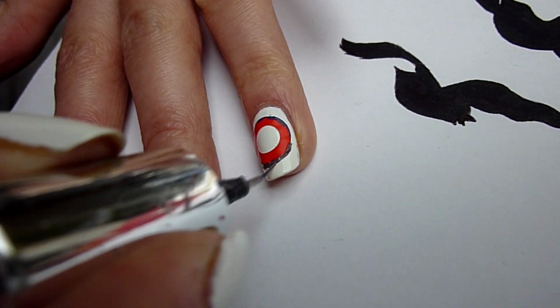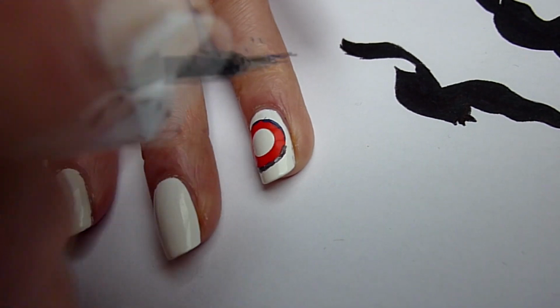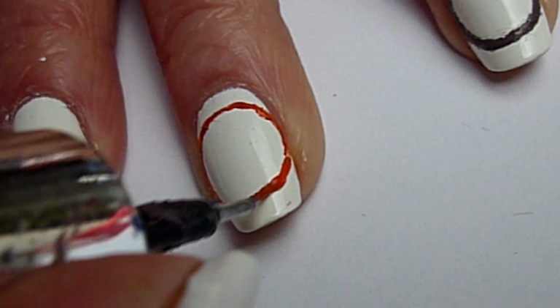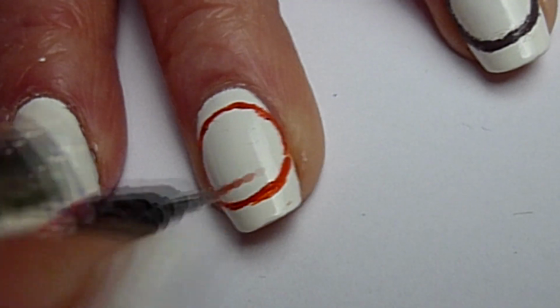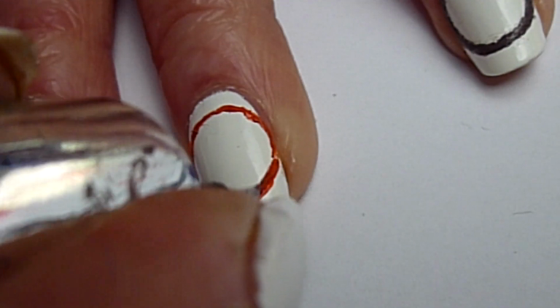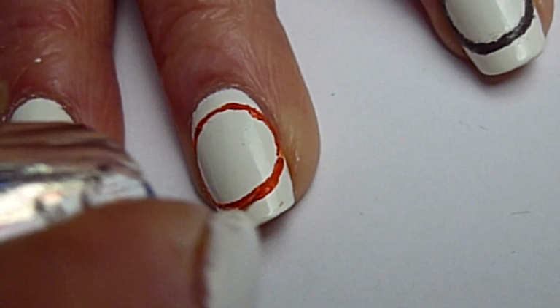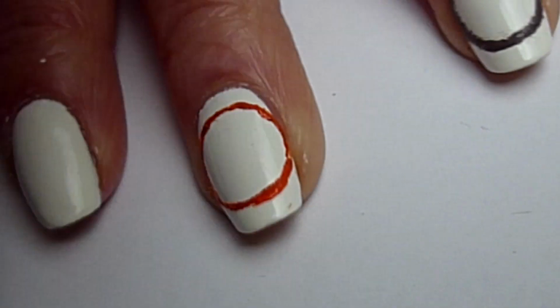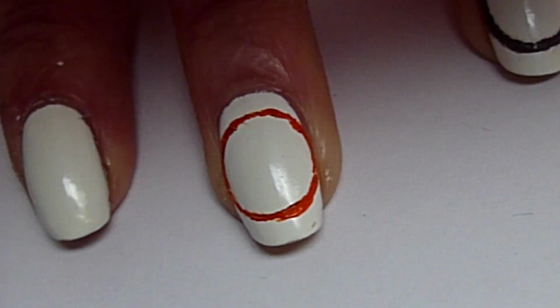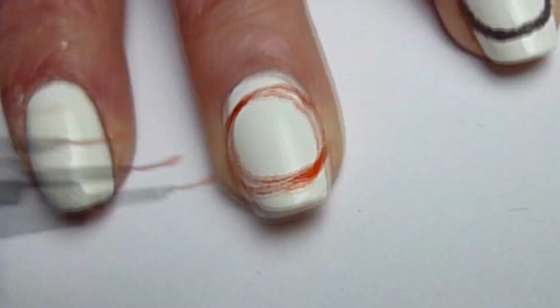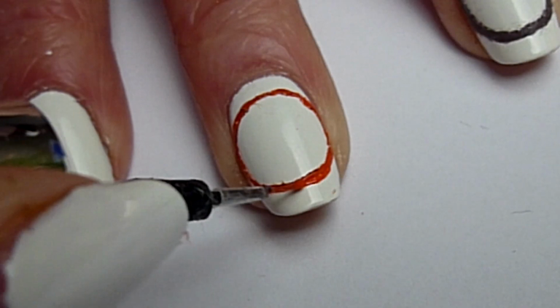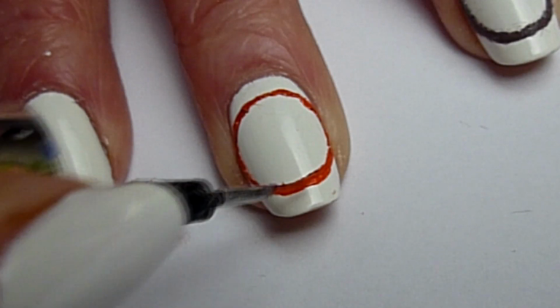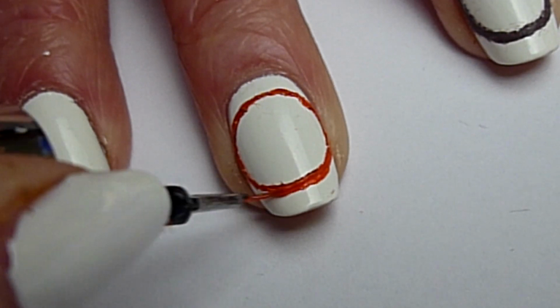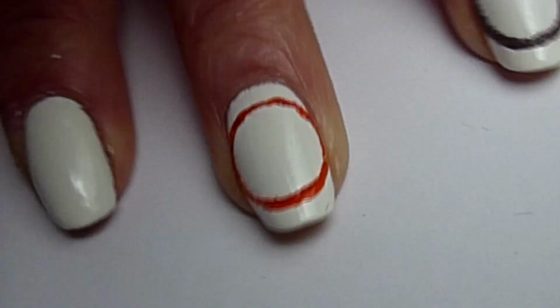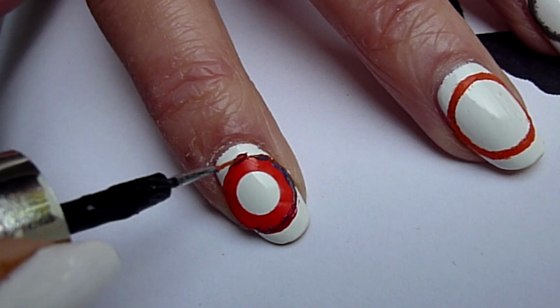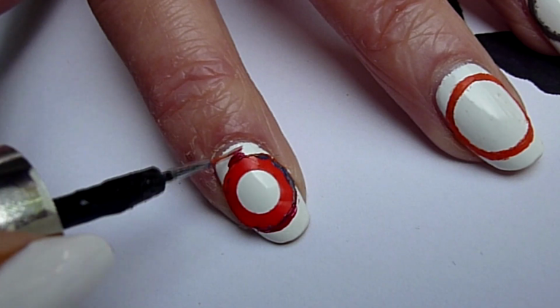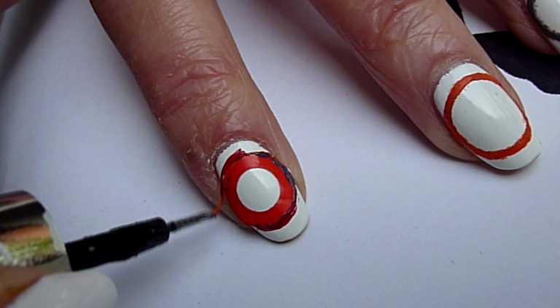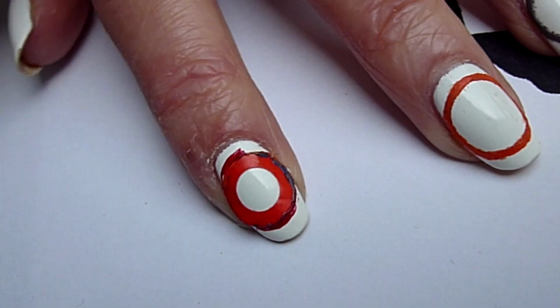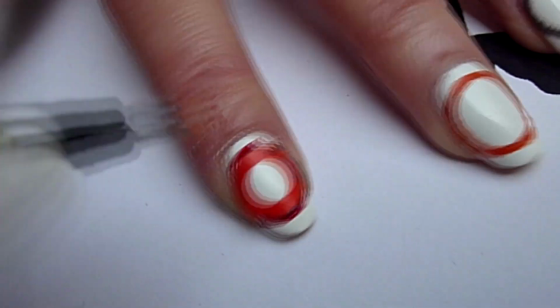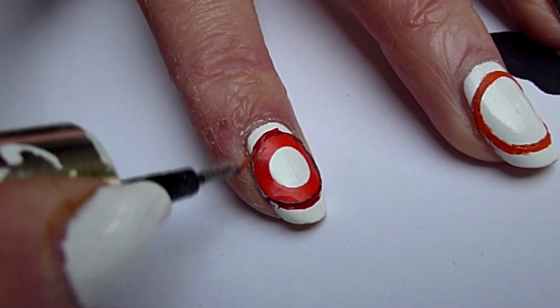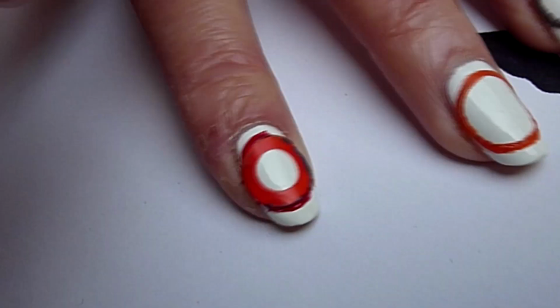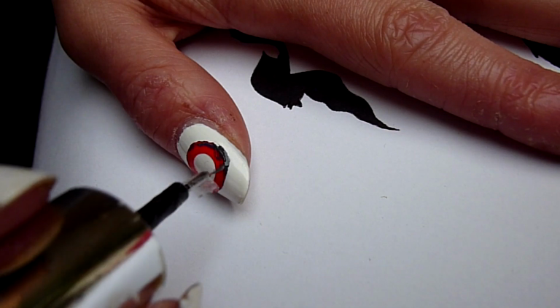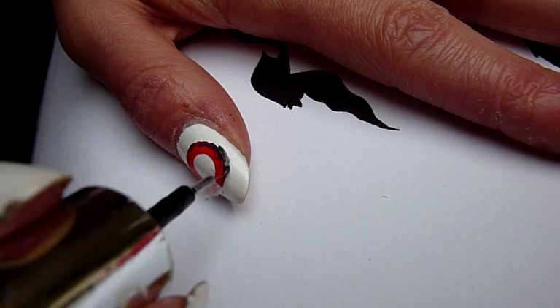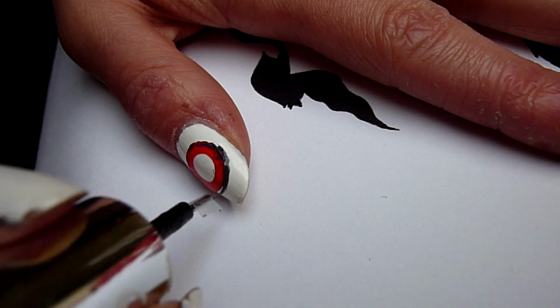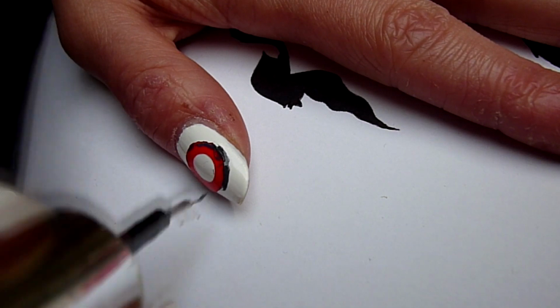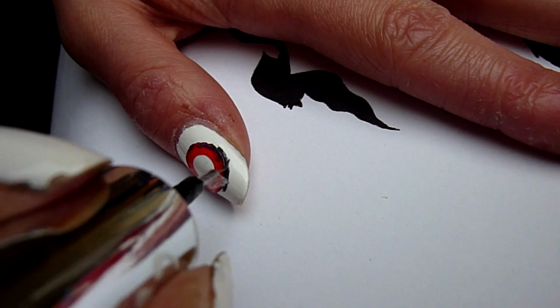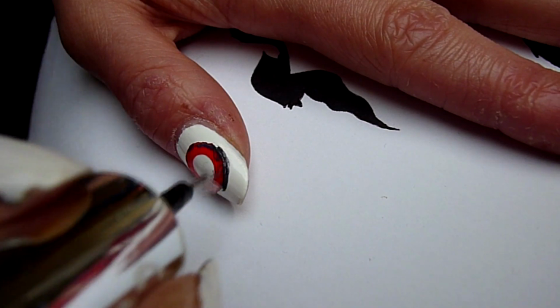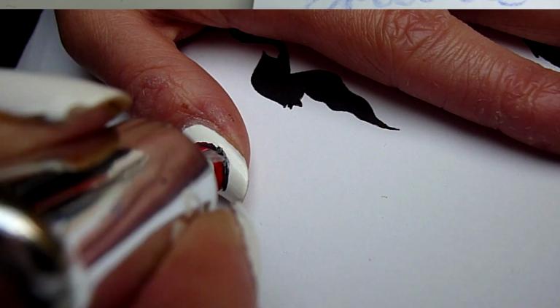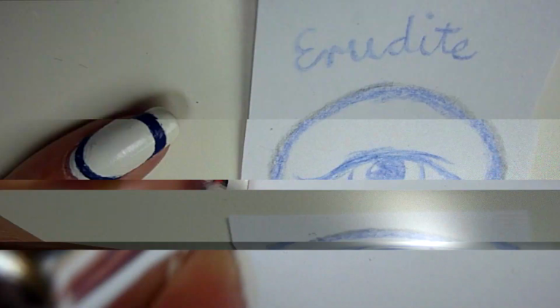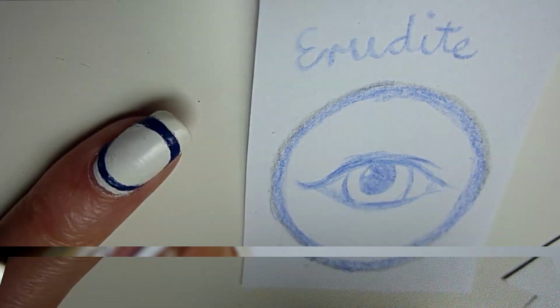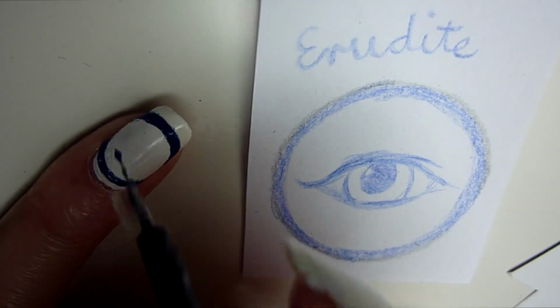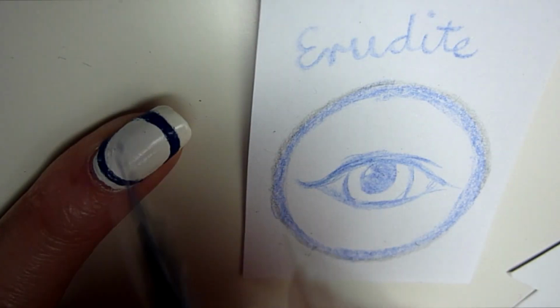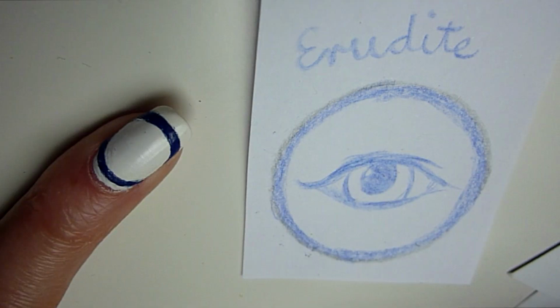Blue for Erudite, brown for Candor, orange for Dauntless, red for Amity, and grey for Abnegation. I think this method is easier than freehand, so you can try it out if you want to.